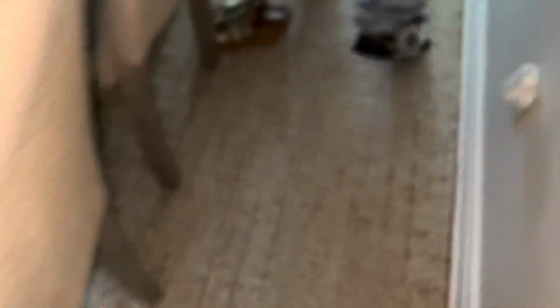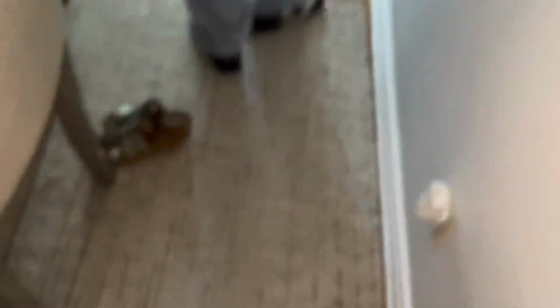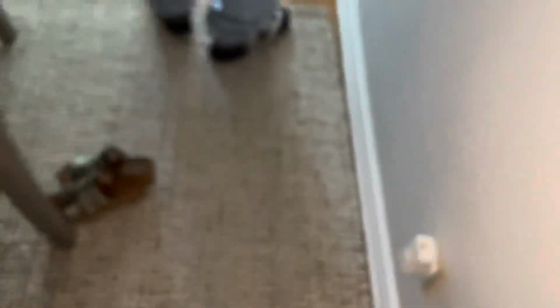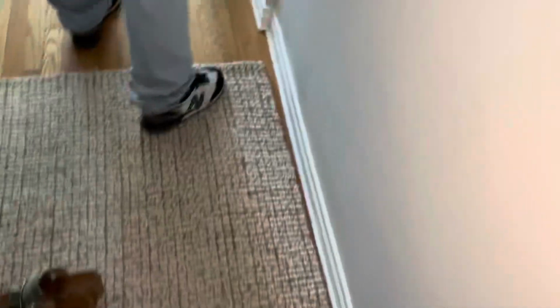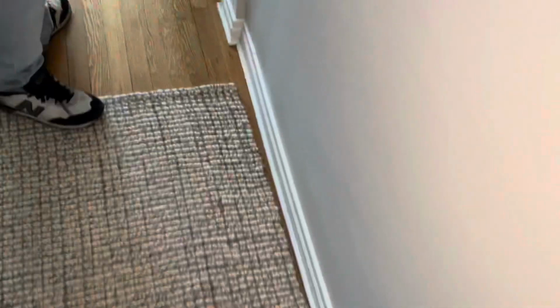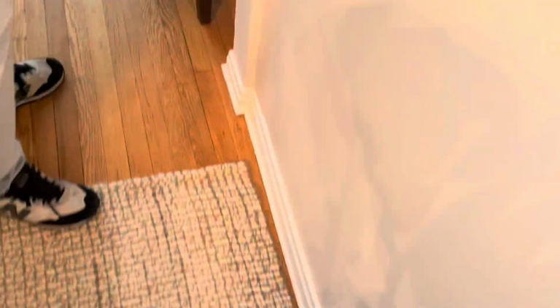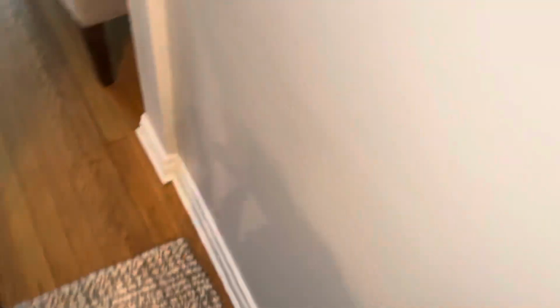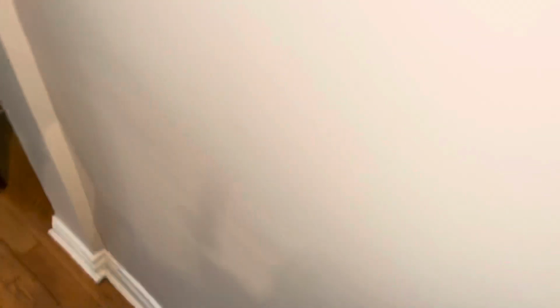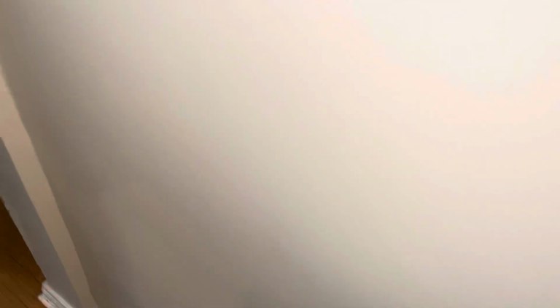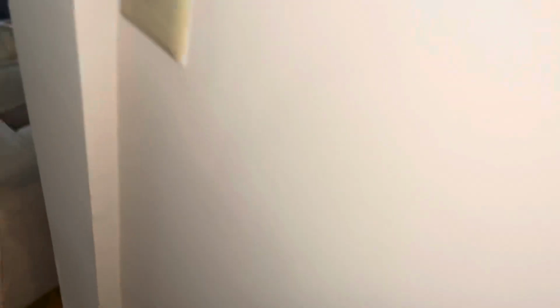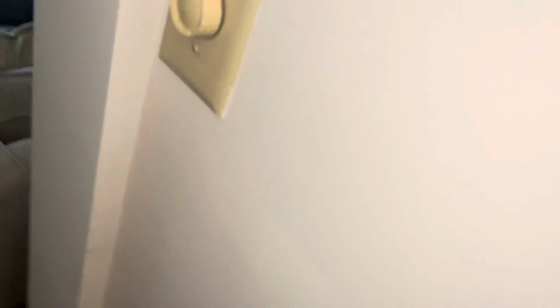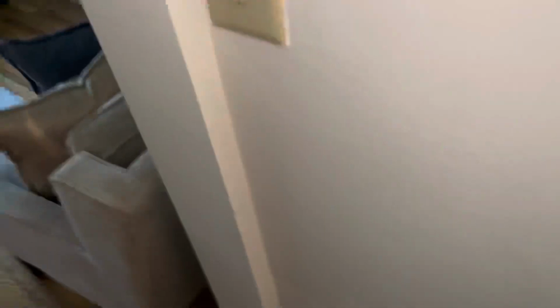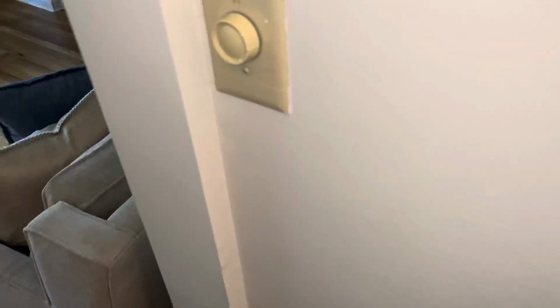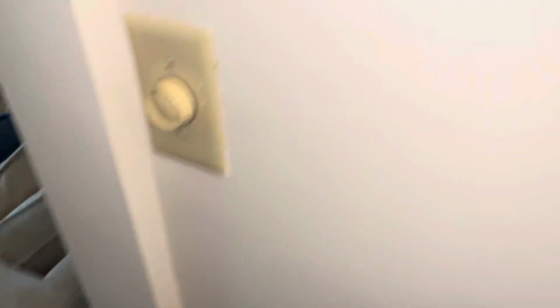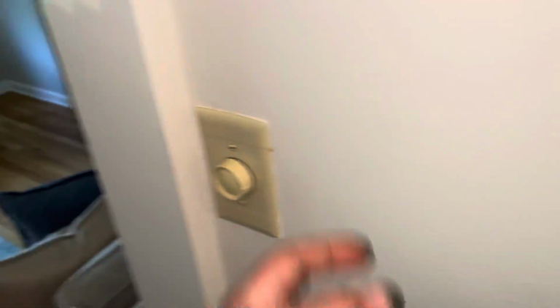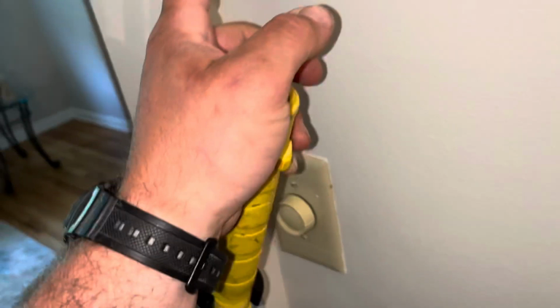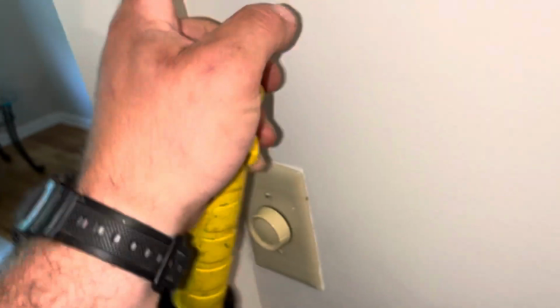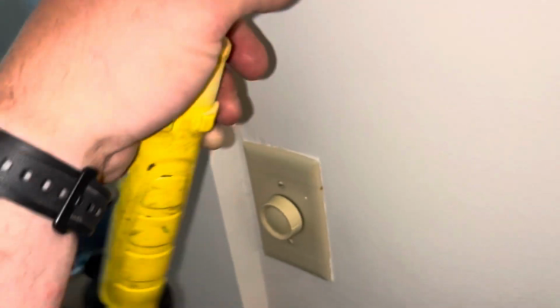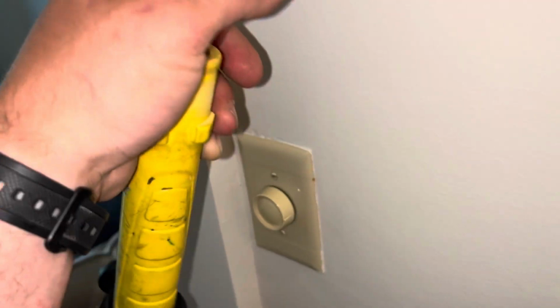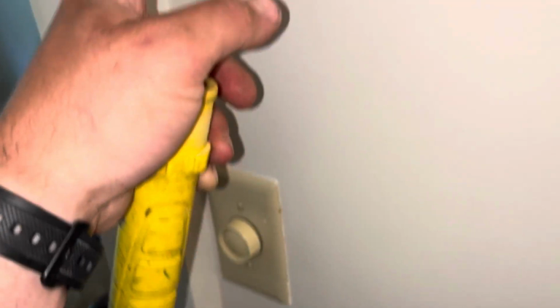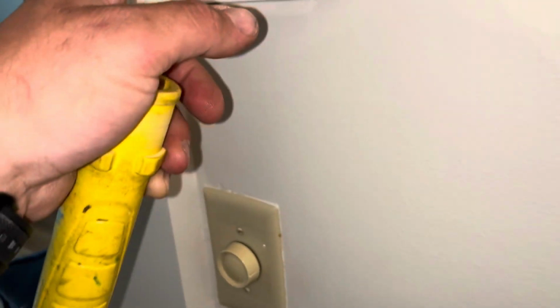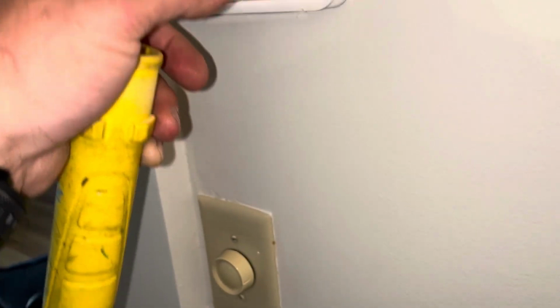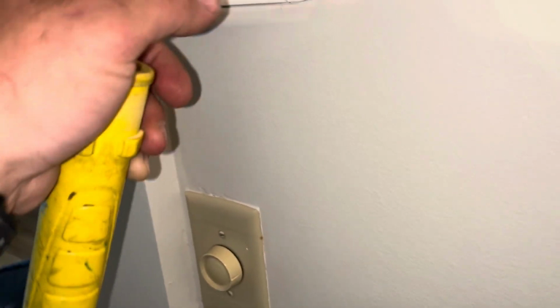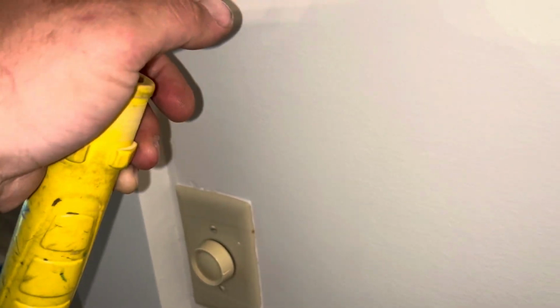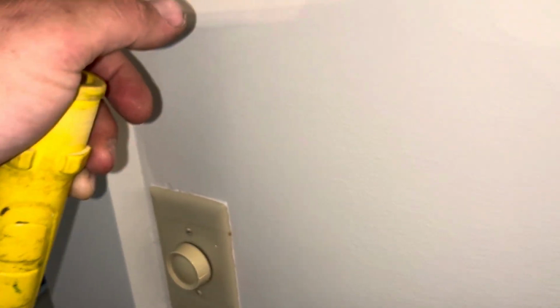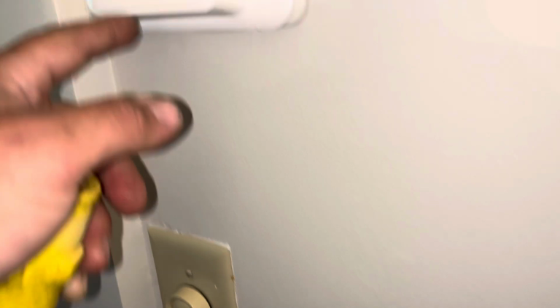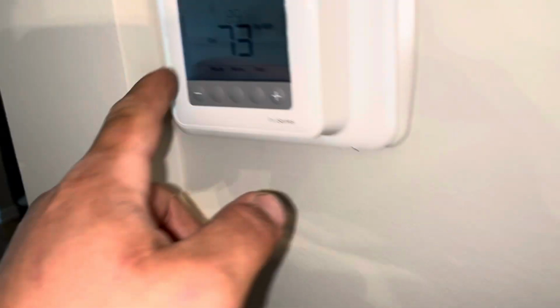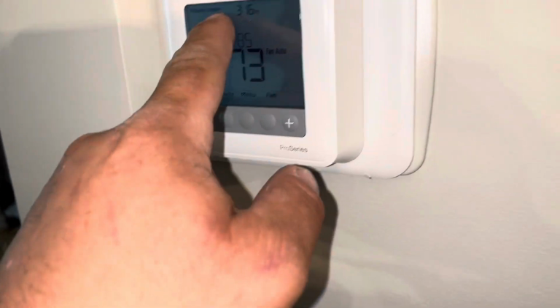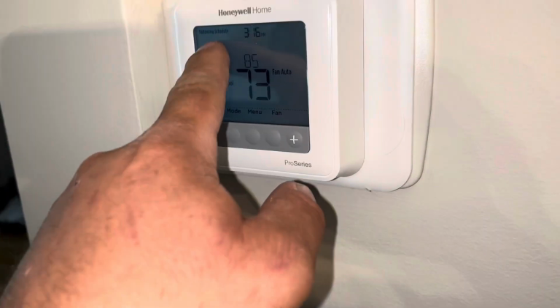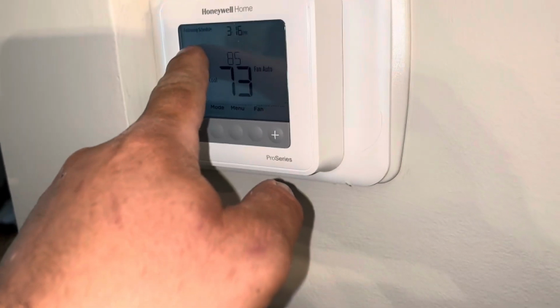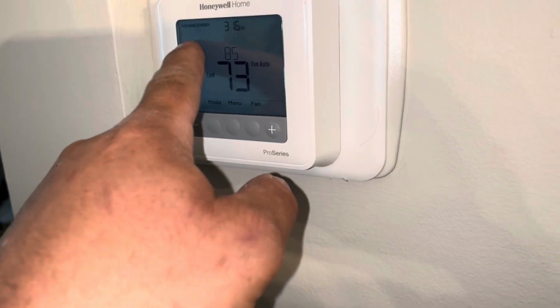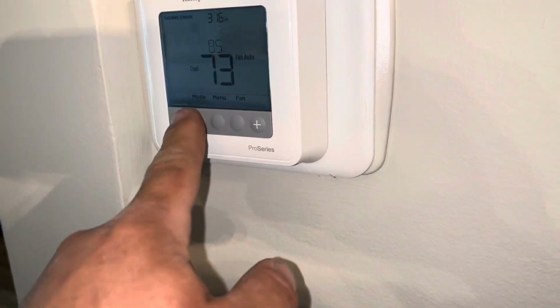So you have a regular T6 Honeywell T6 thermostat, right? And right now the heat system is set to increase. So you have it on schedule — I know what's going on with you, you have it on schedule.